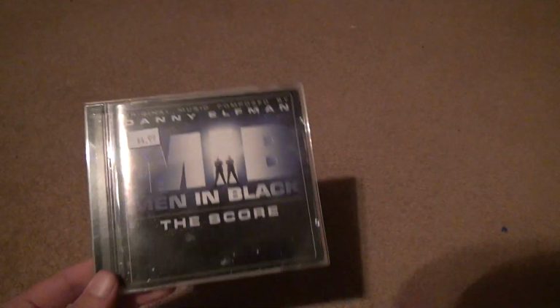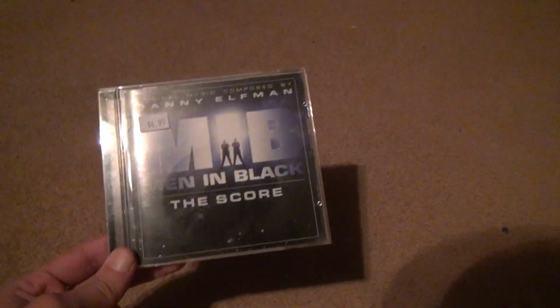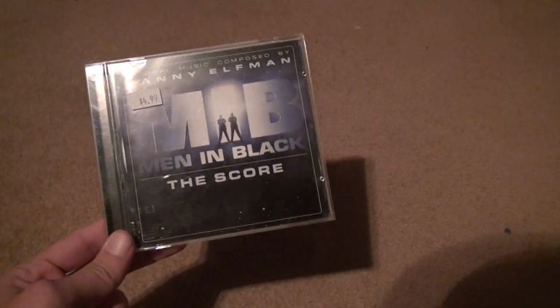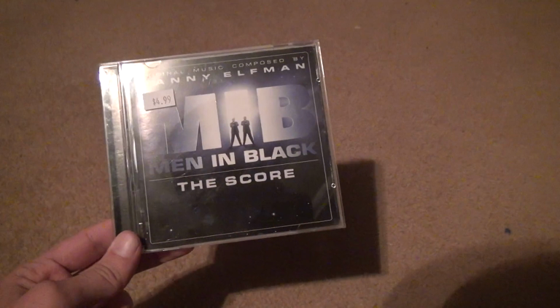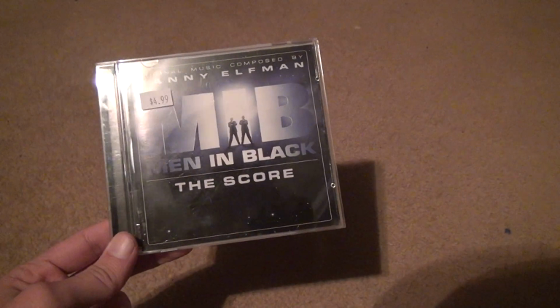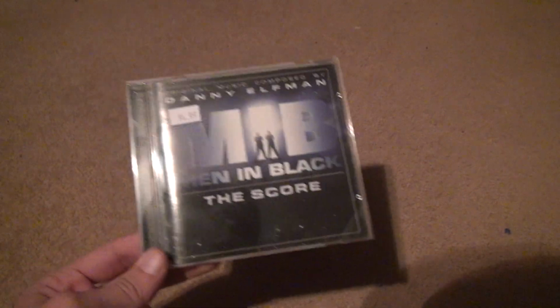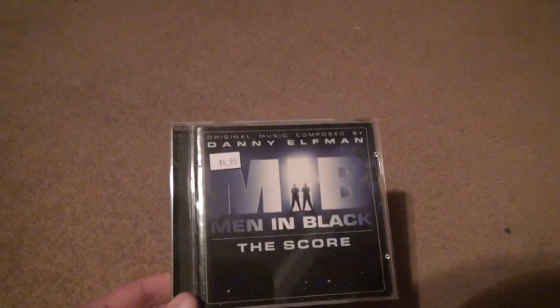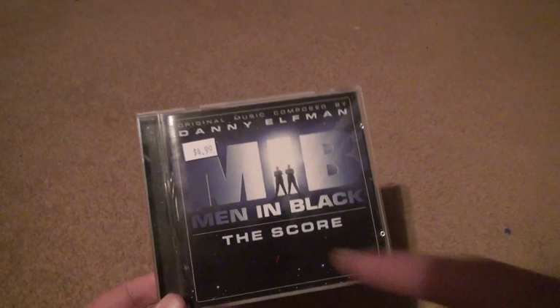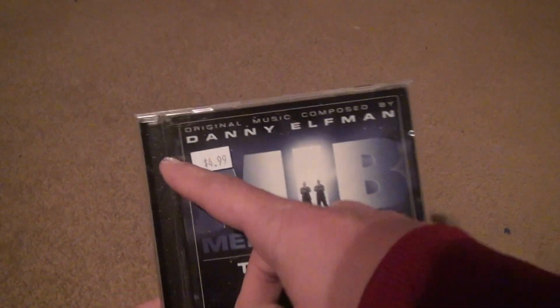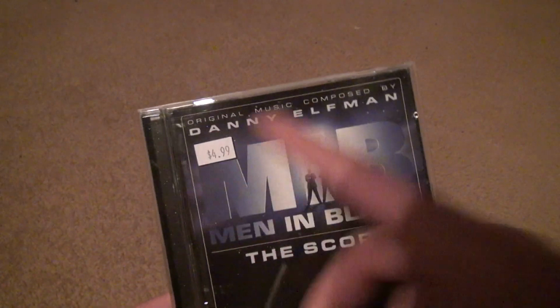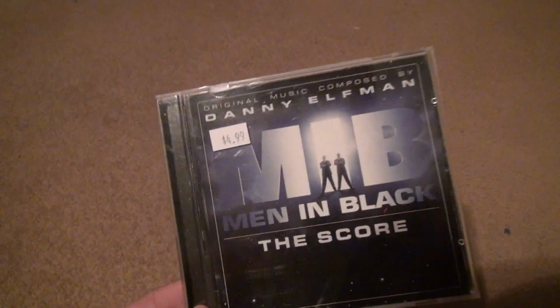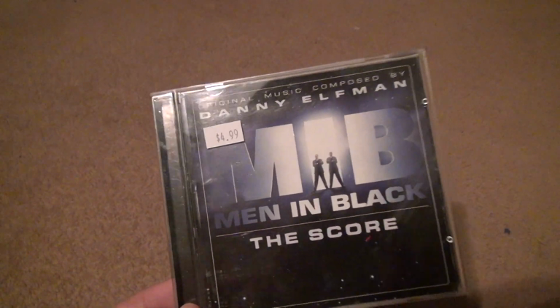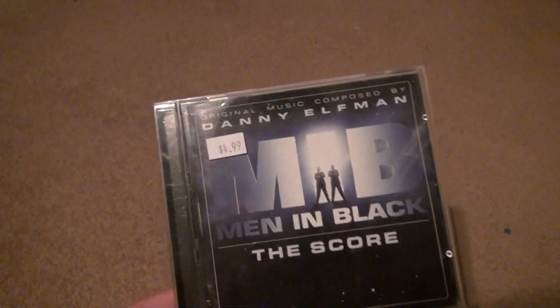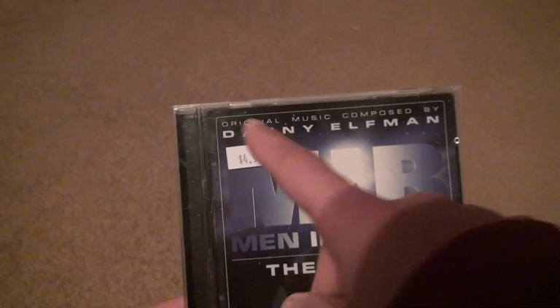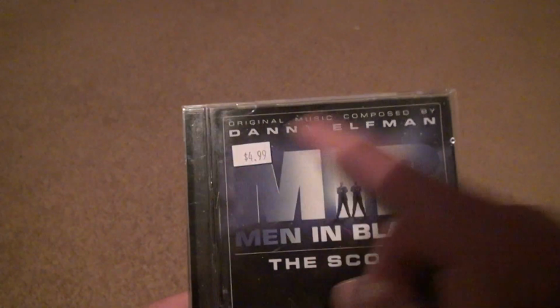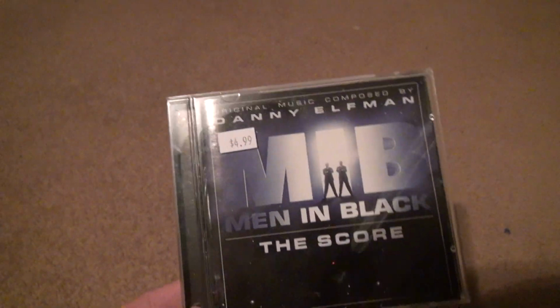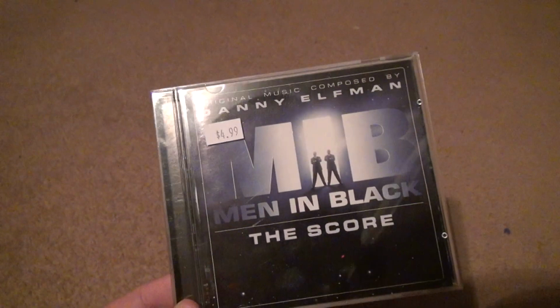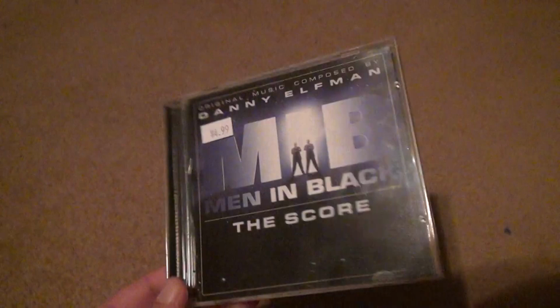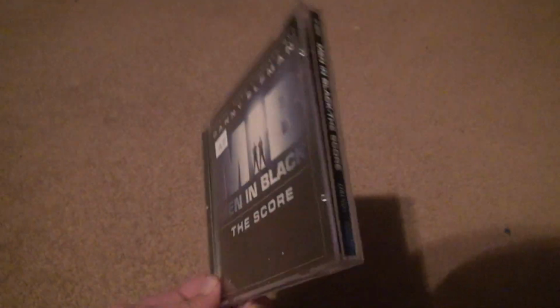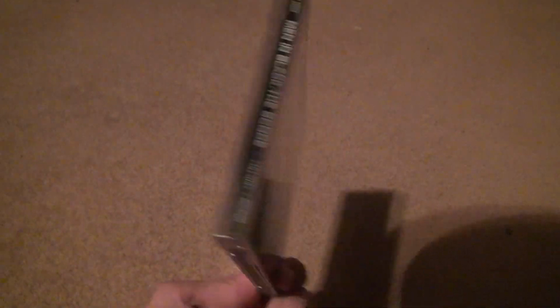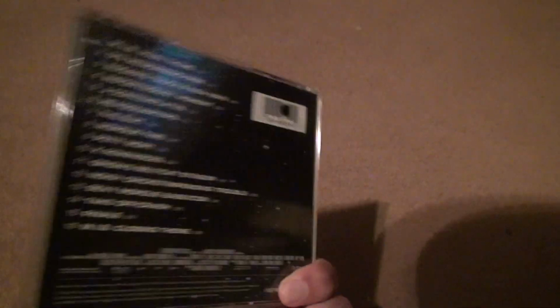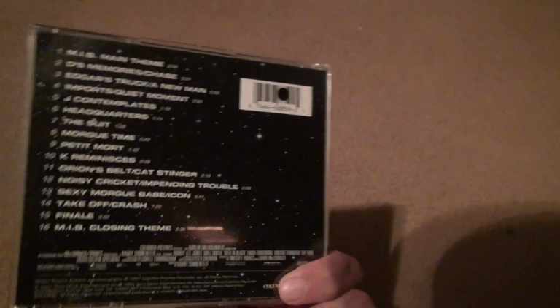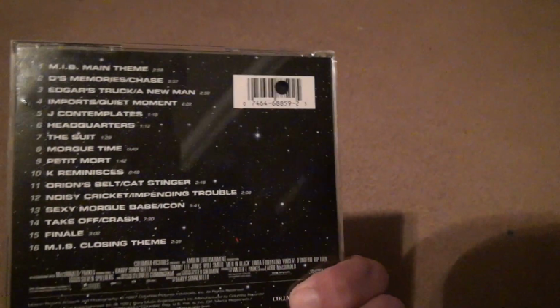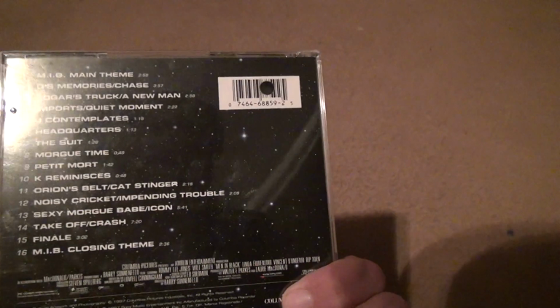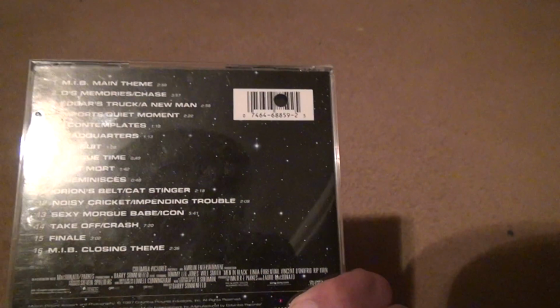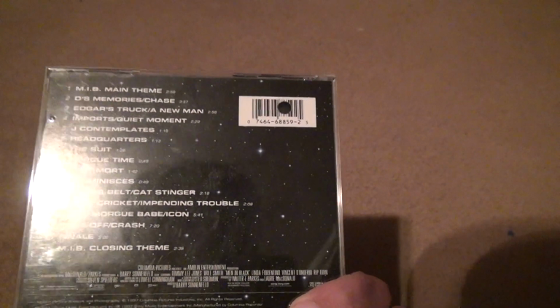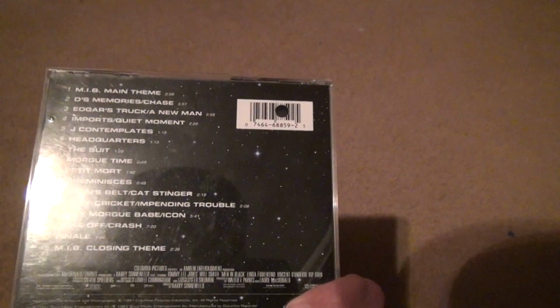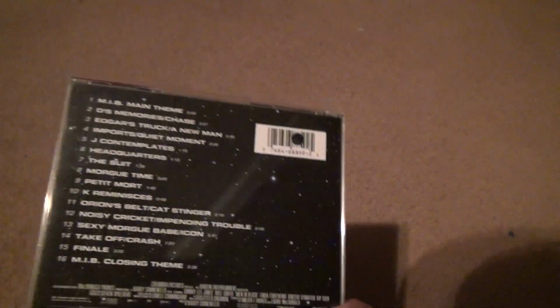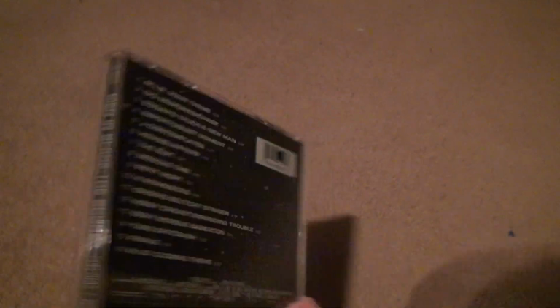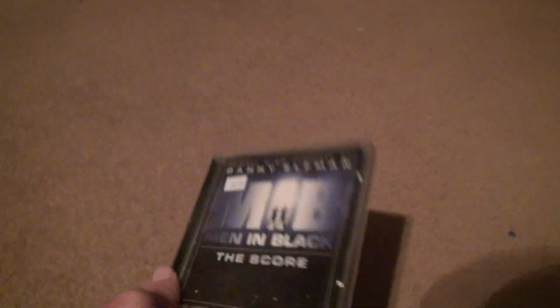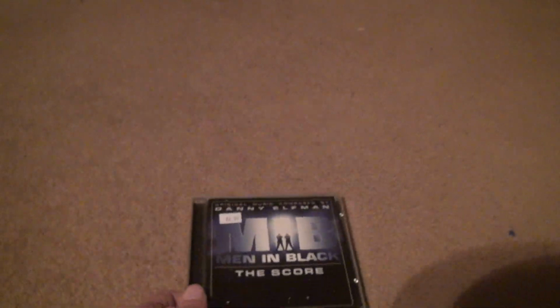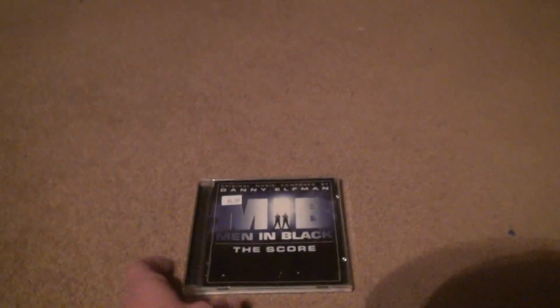It's in pretty good shape. I've got to somehow find a way to easily get rid of these stupid sticker things. All right, that's it. Bye-bye.